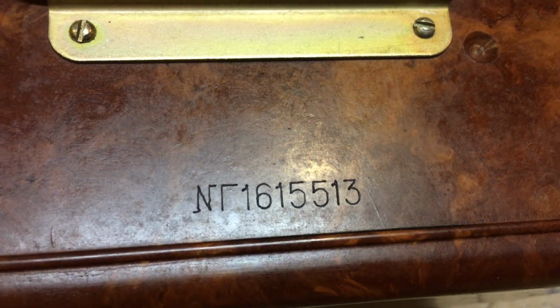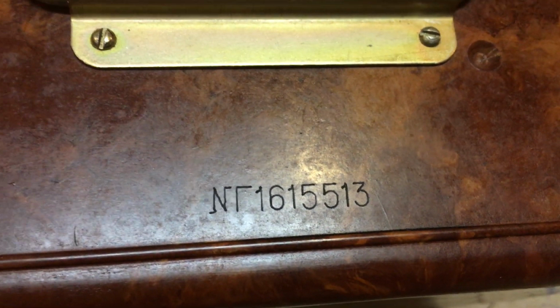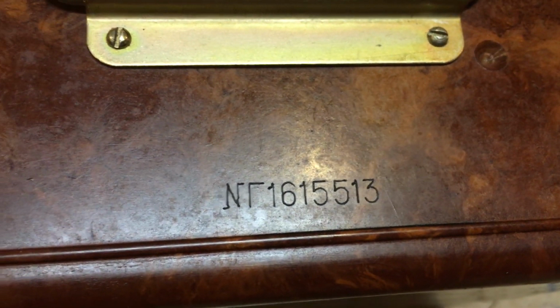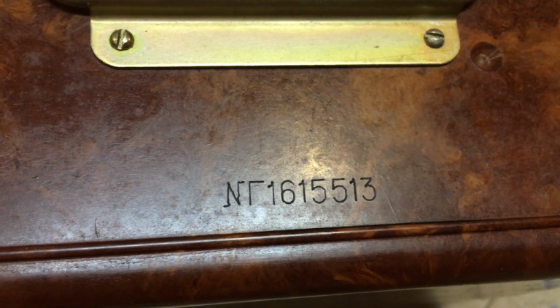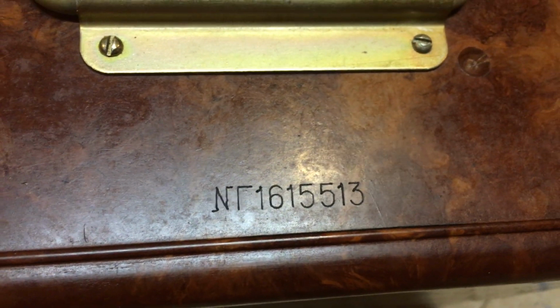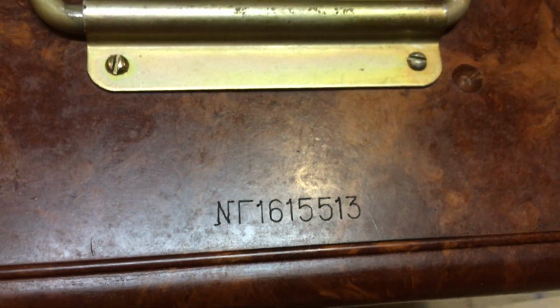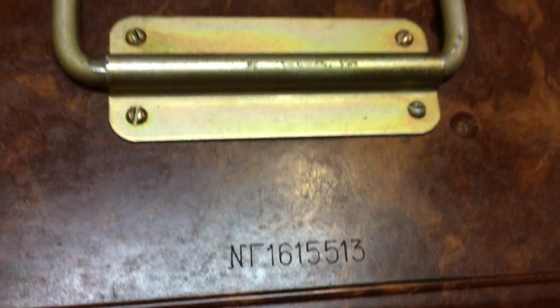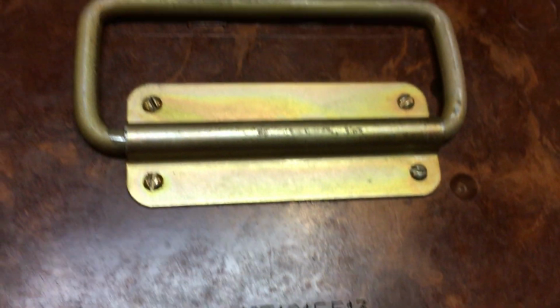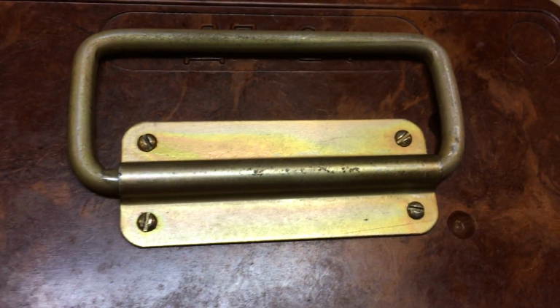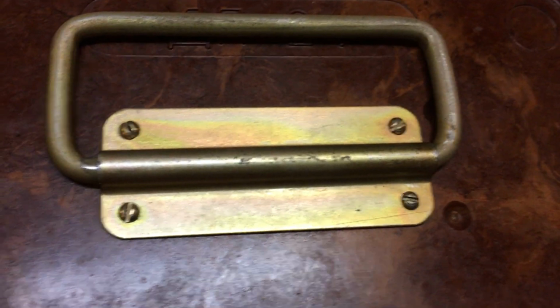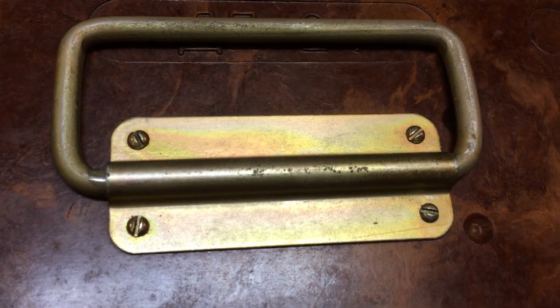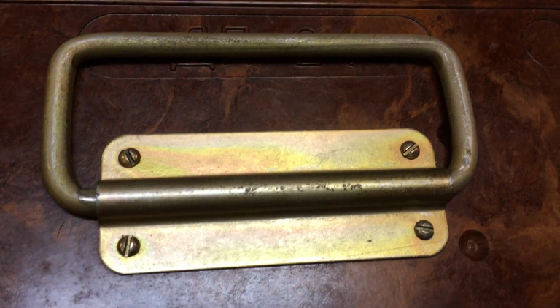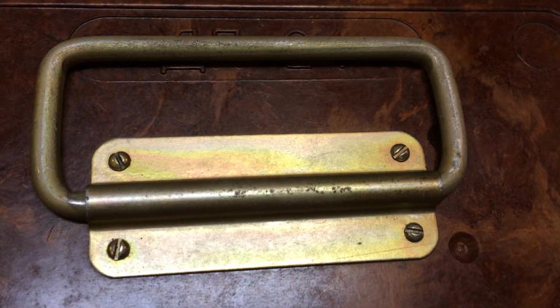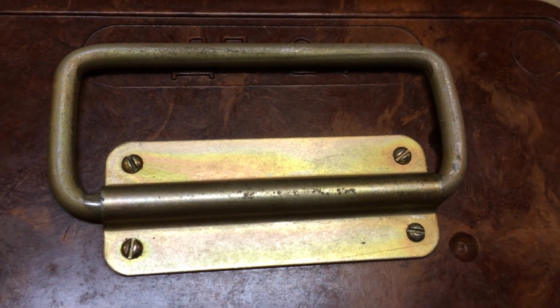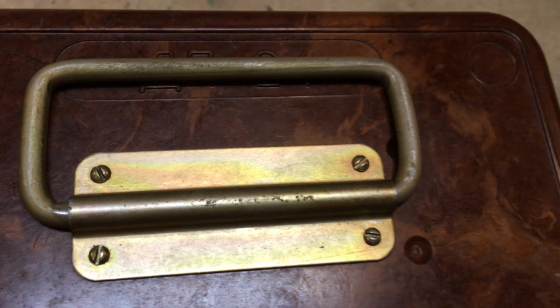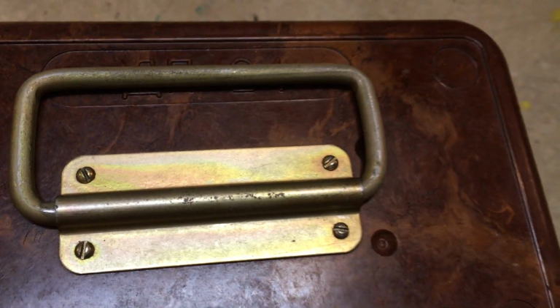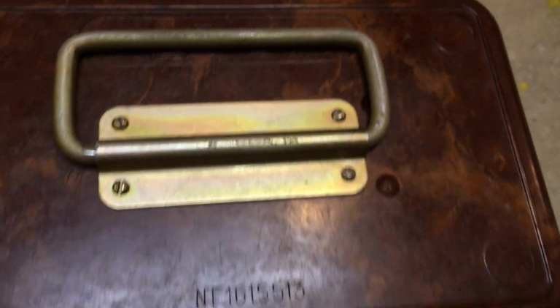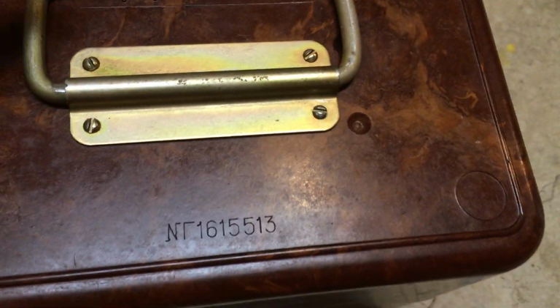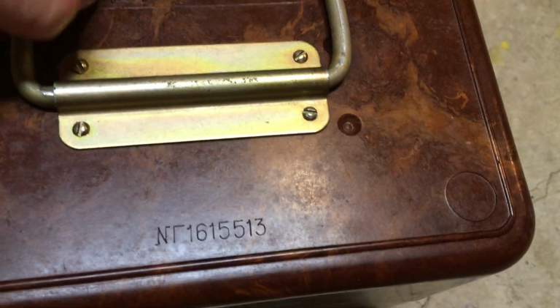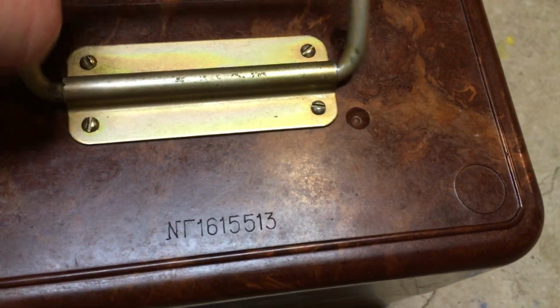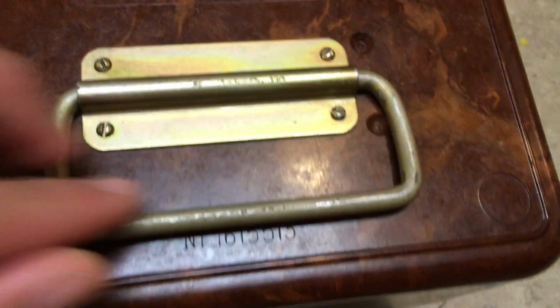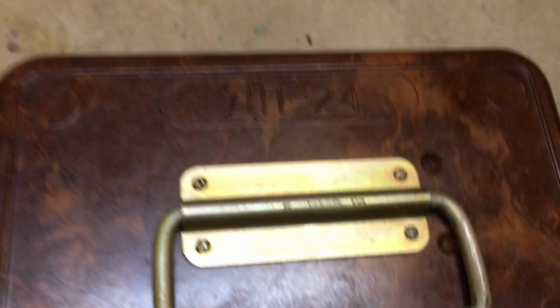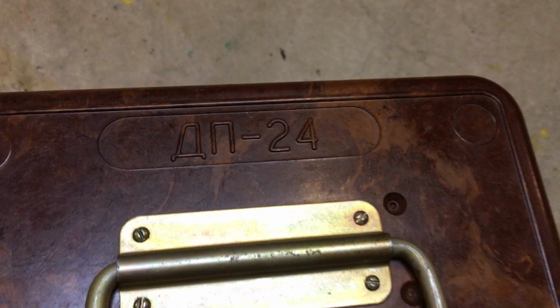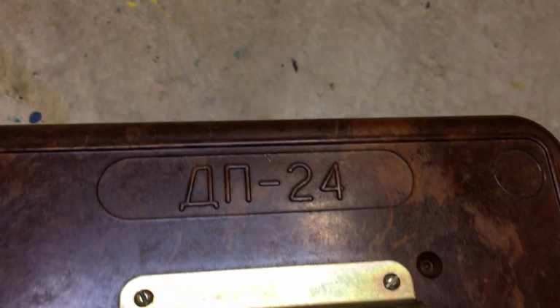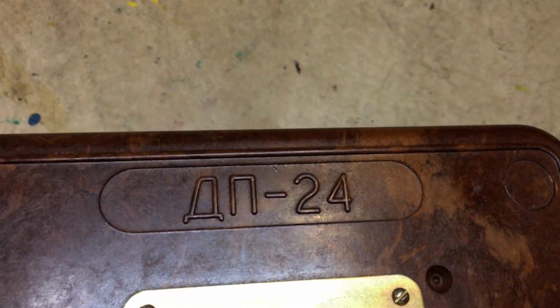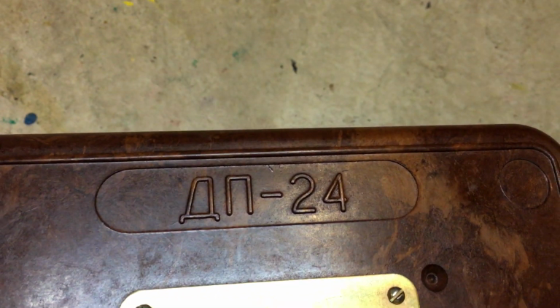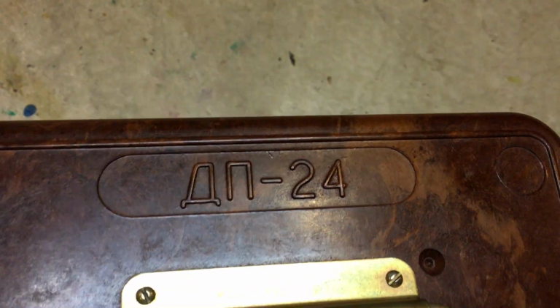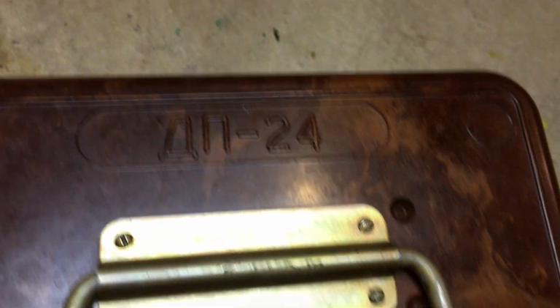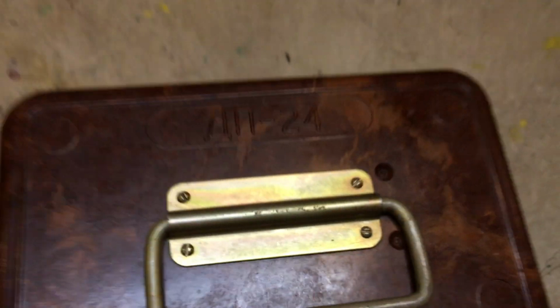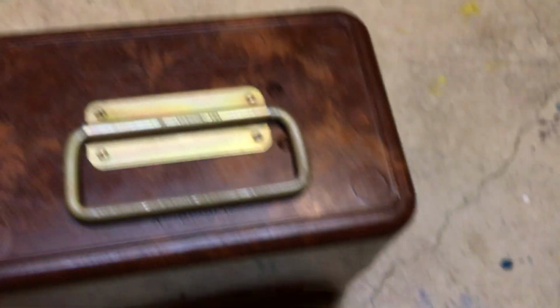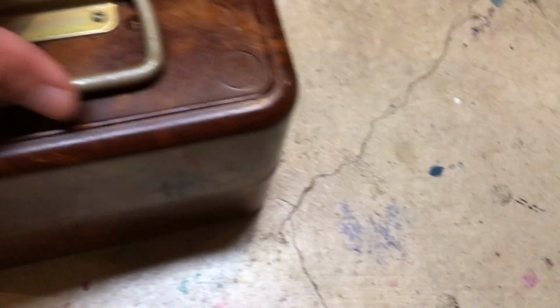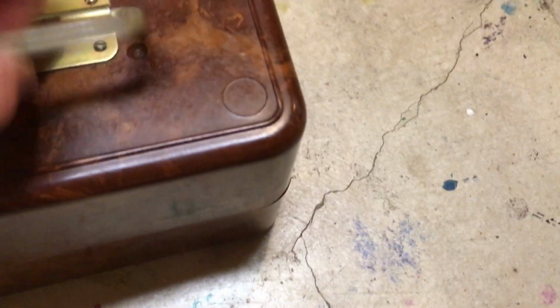There are some Cyrillic characters in there, the first two actually. It's older because it has the flathead screws on it. I'm assuming this is the model designation because it's also on a different part of the box.